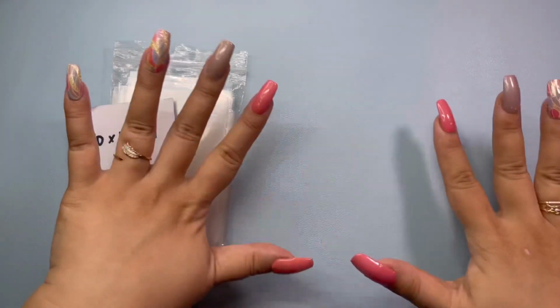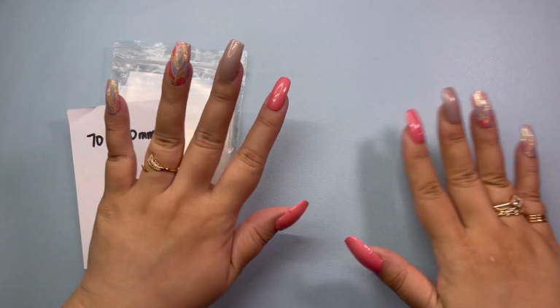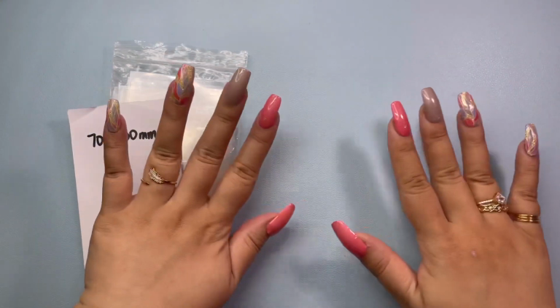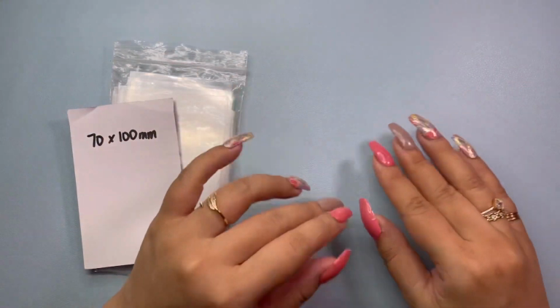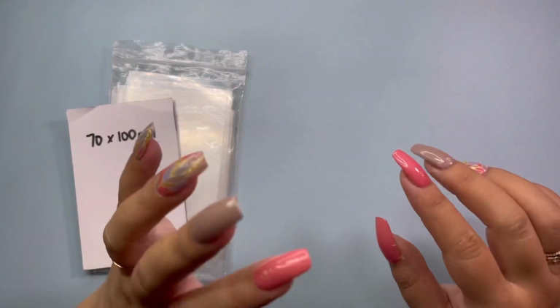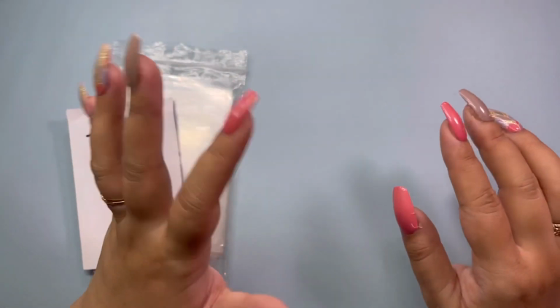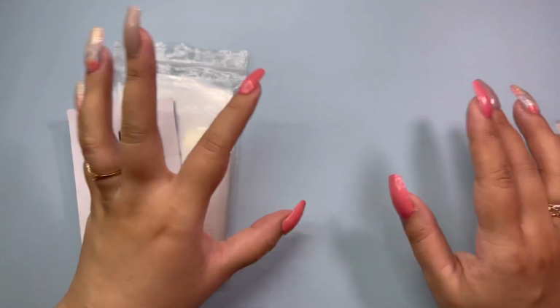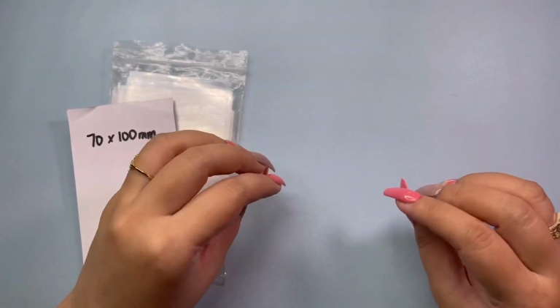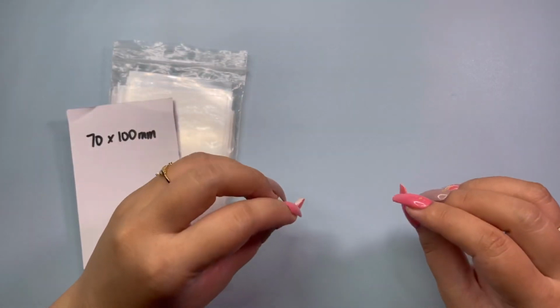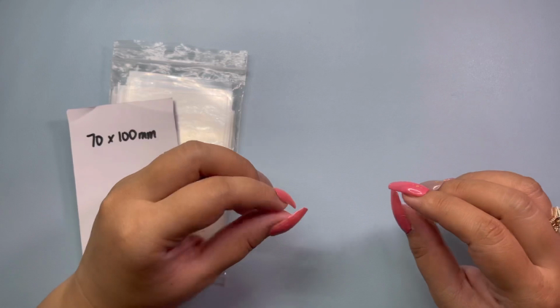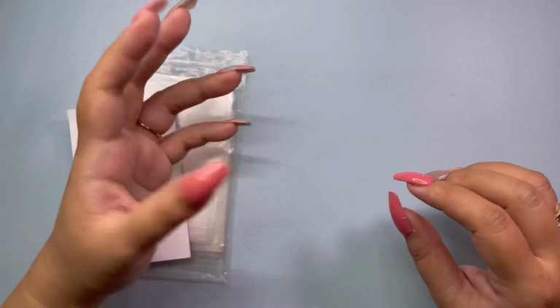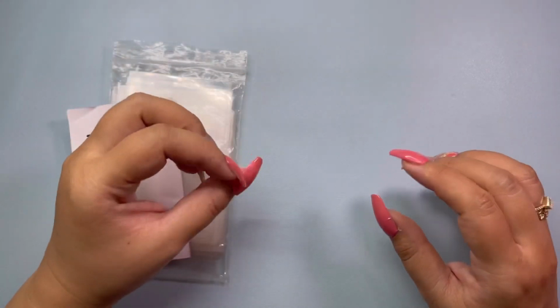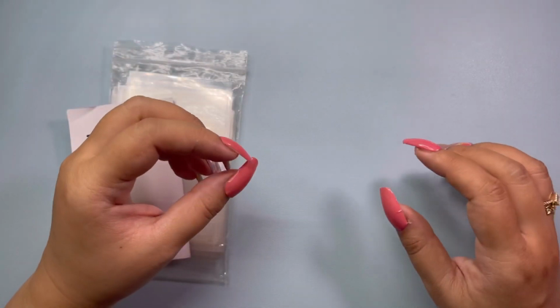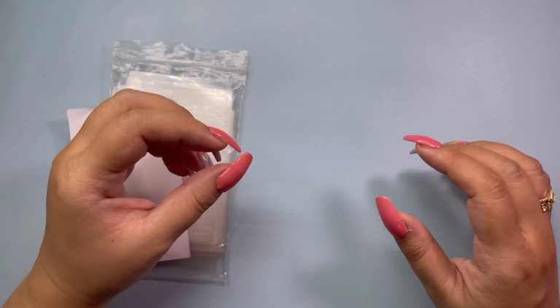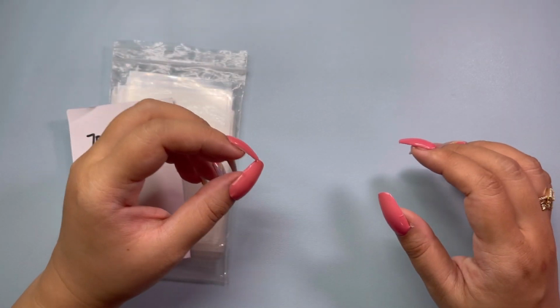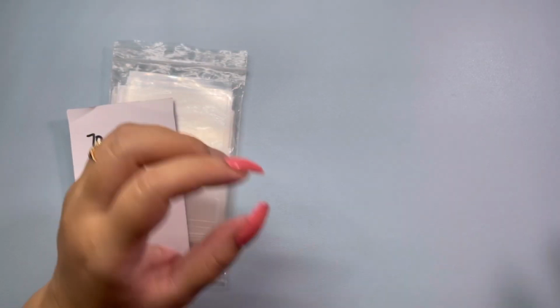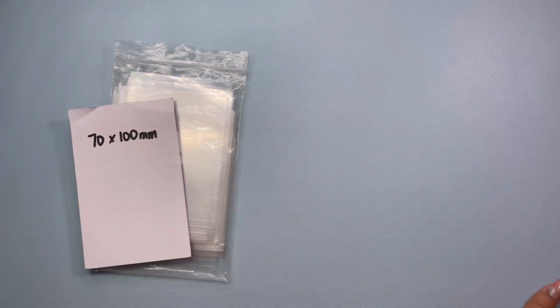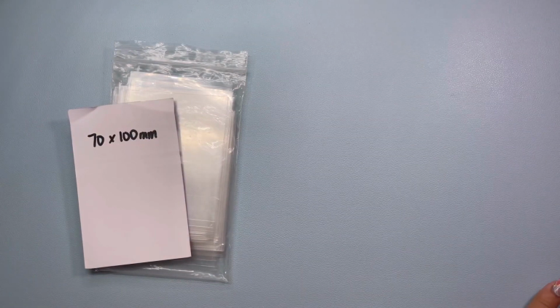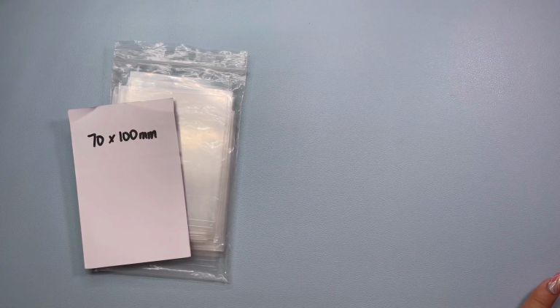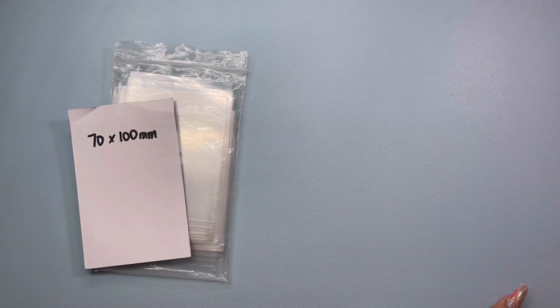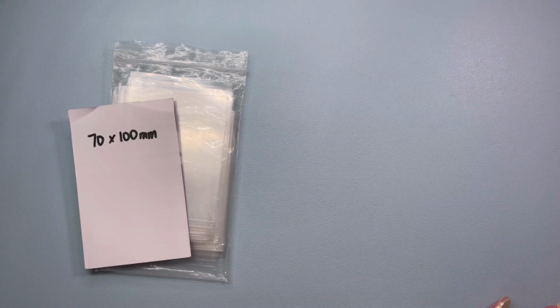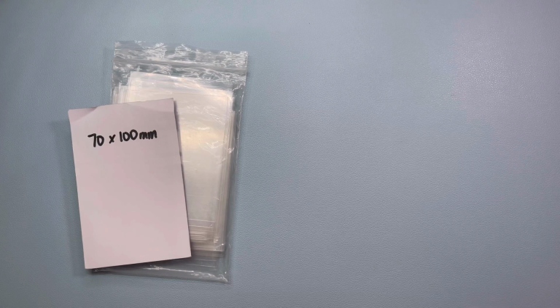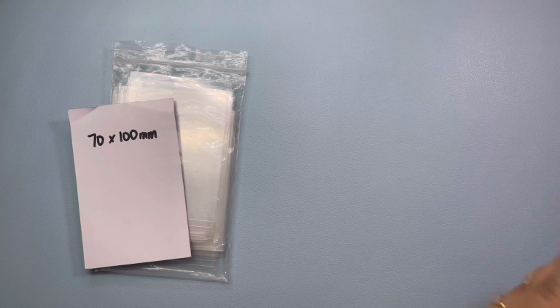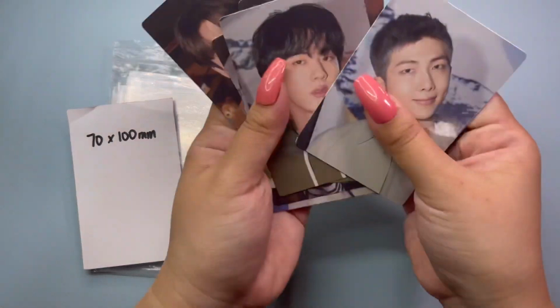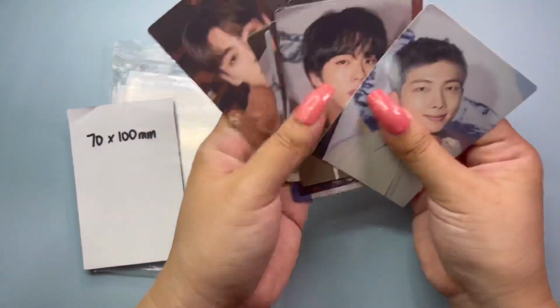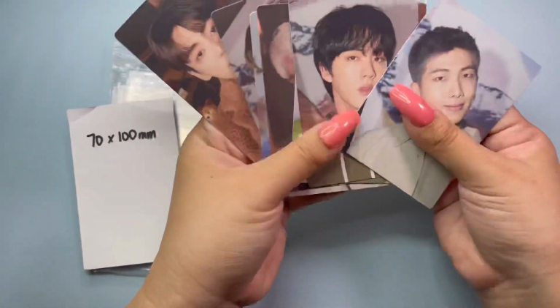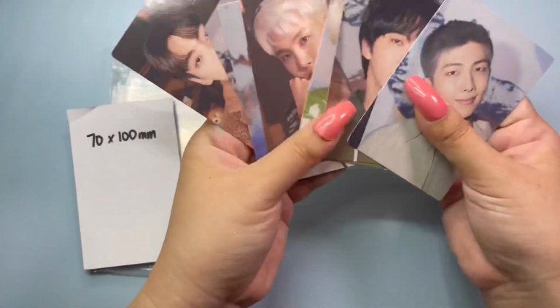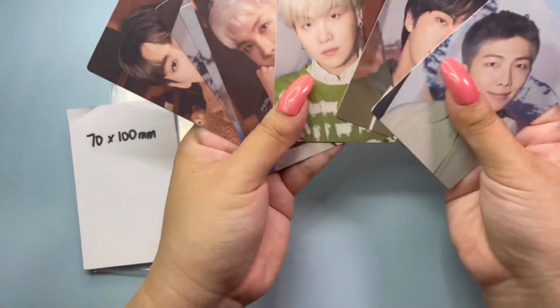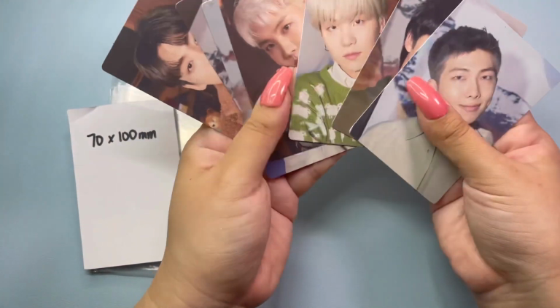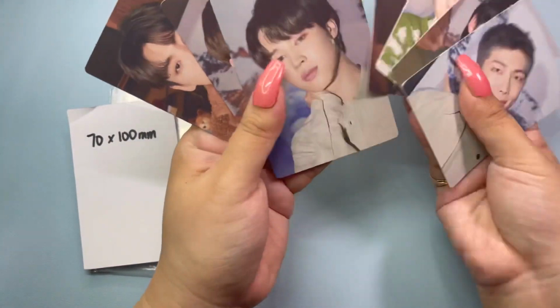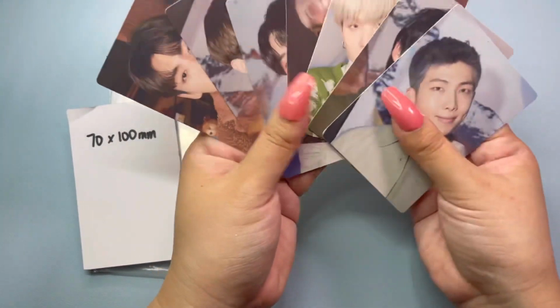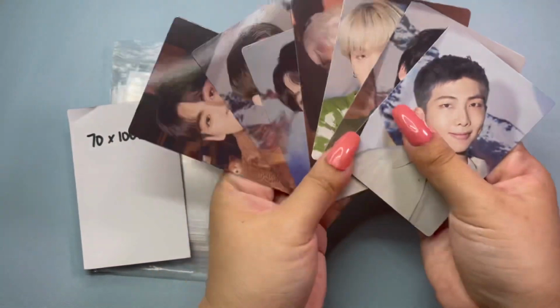Annyeong! This is NunaArmy. So today will be a quick video — hopefully a quick video — and I was planning to sleeve these photocards that I opened in my last unboxing video.